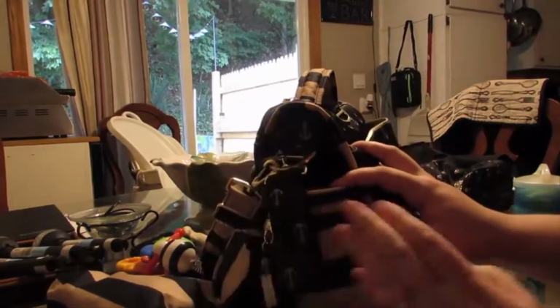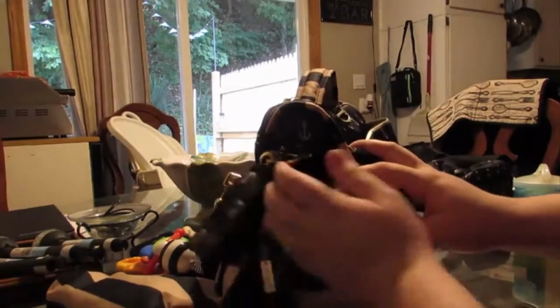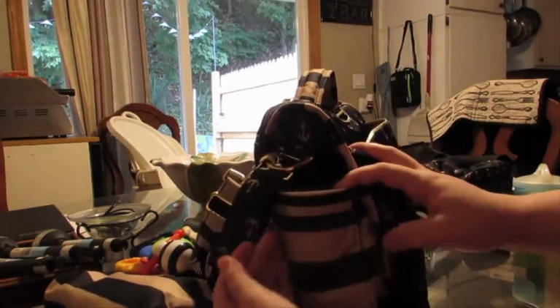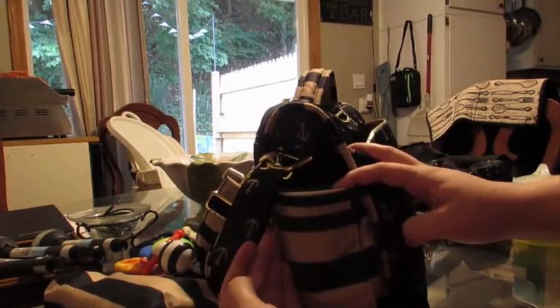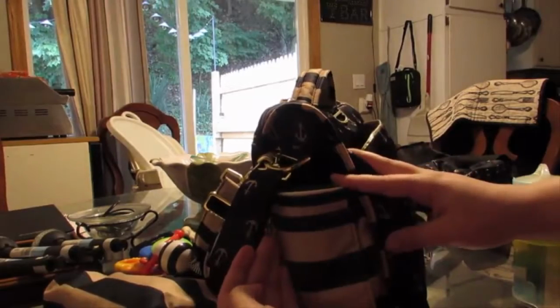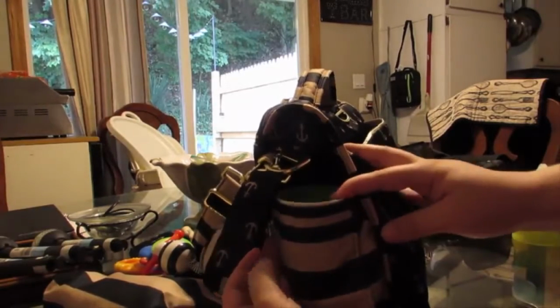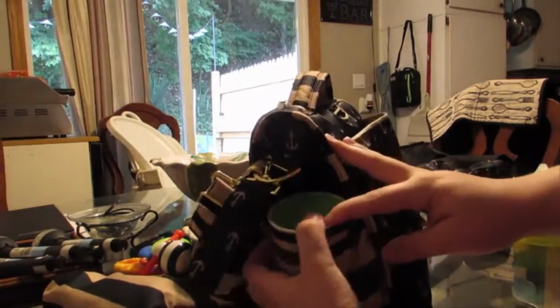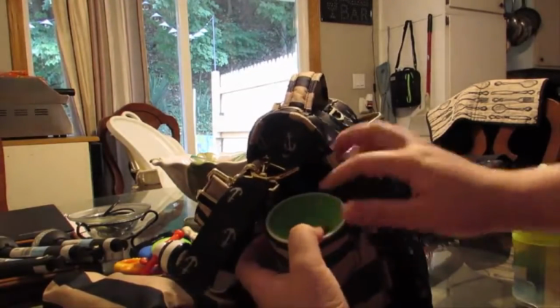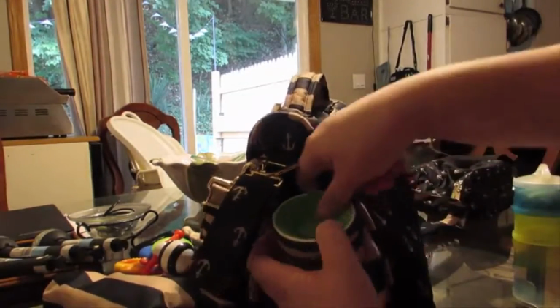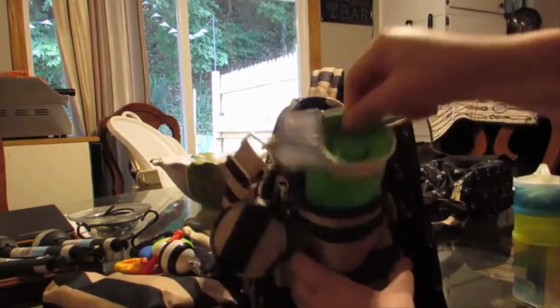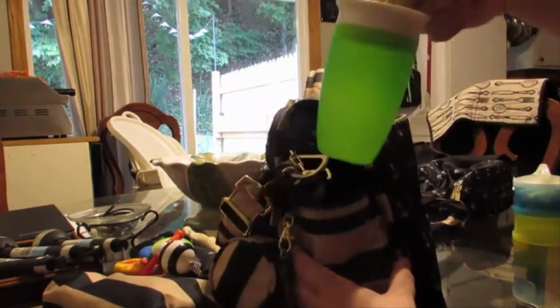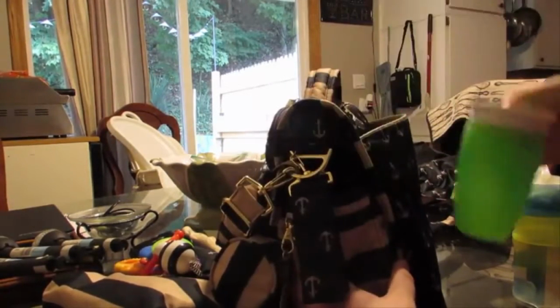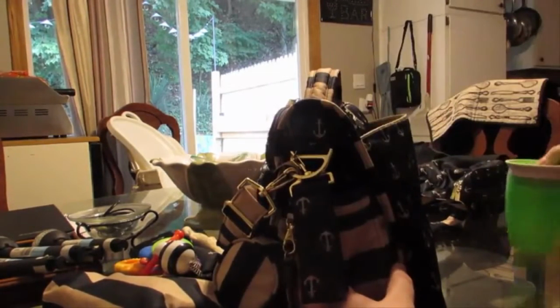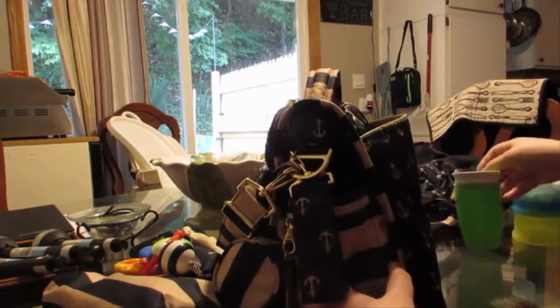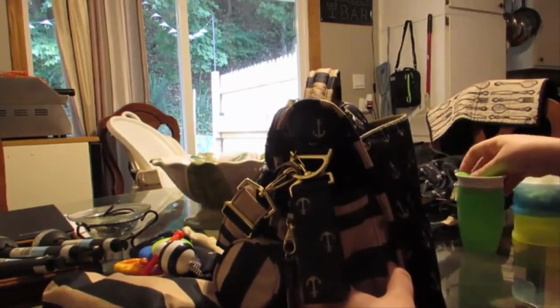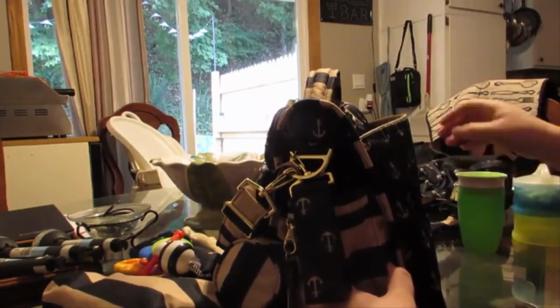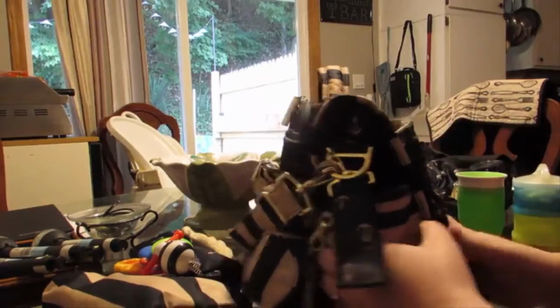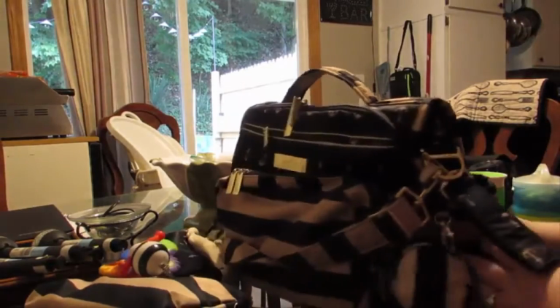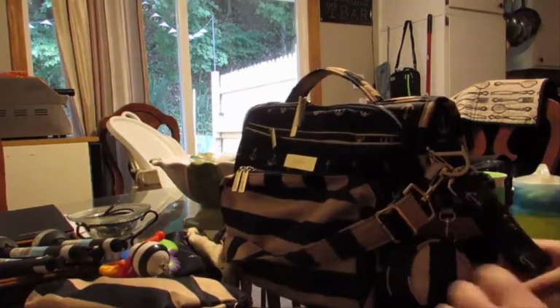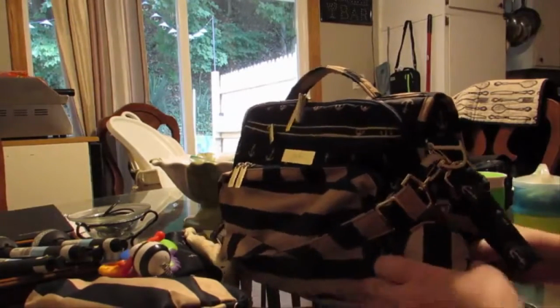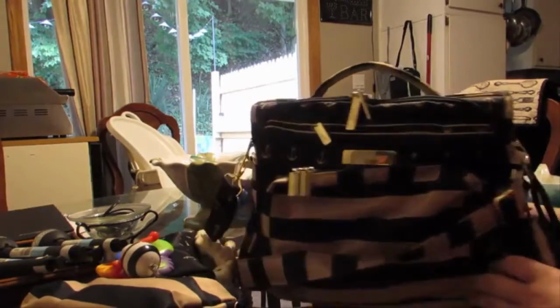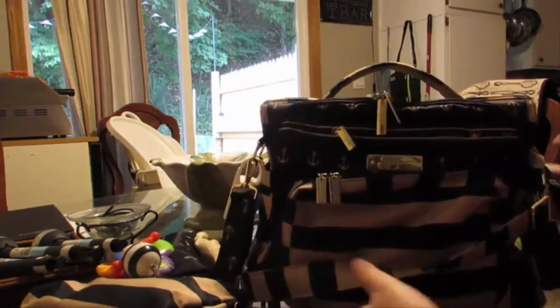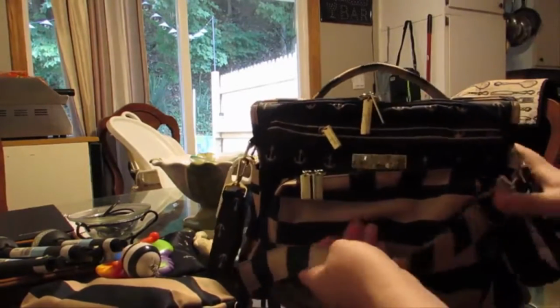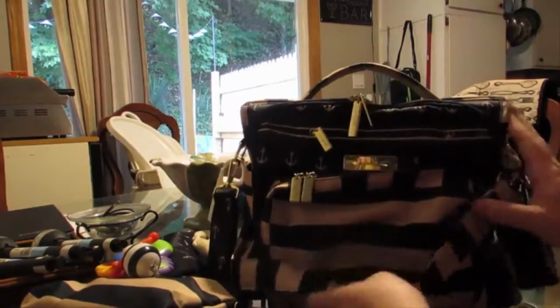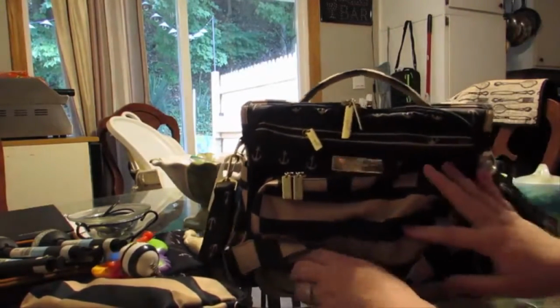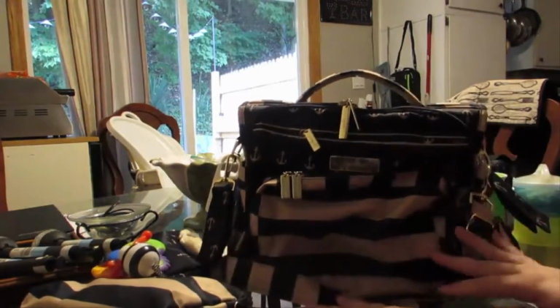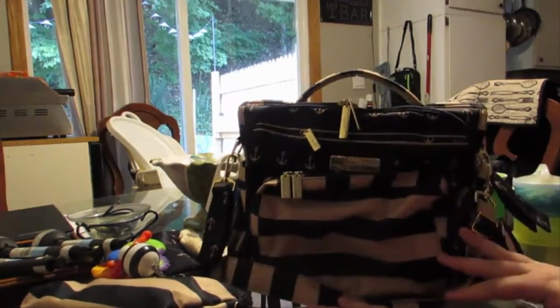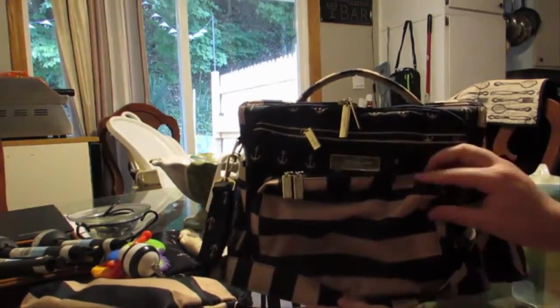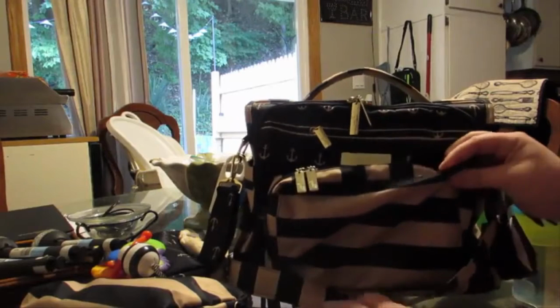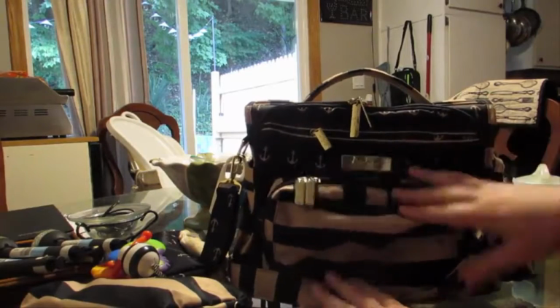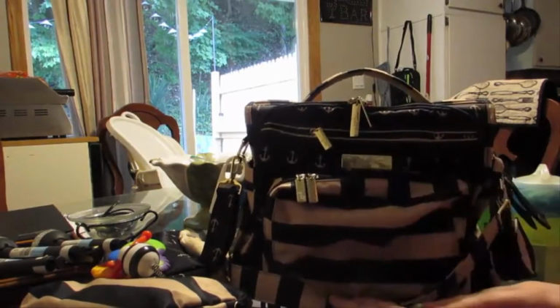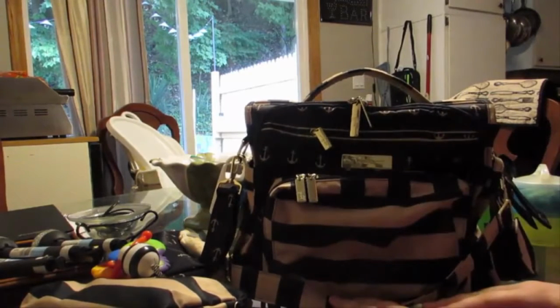Normally over here I keep a sippy cup or something — that's what's in here, his 360 cup. Overall, it's a really sturdy bag. I know I will be loving this forever.